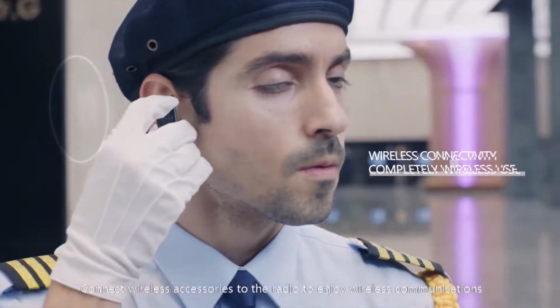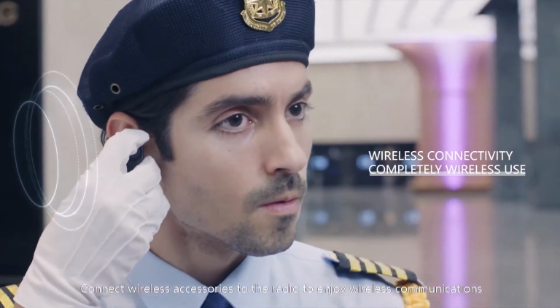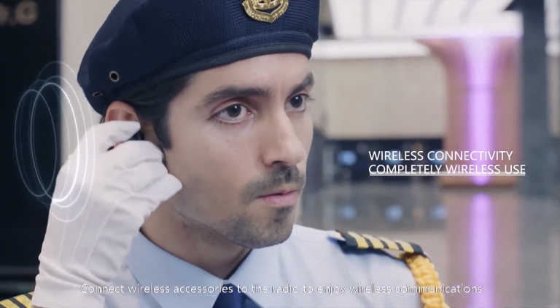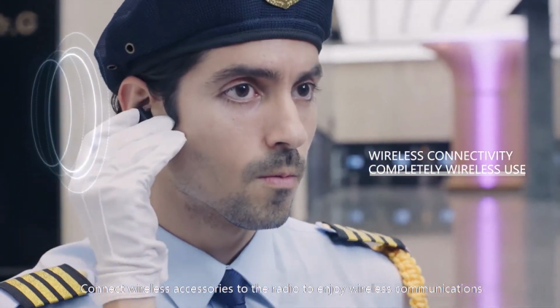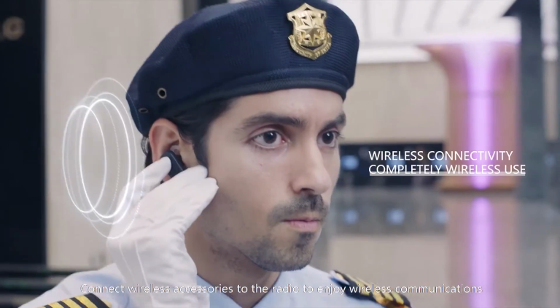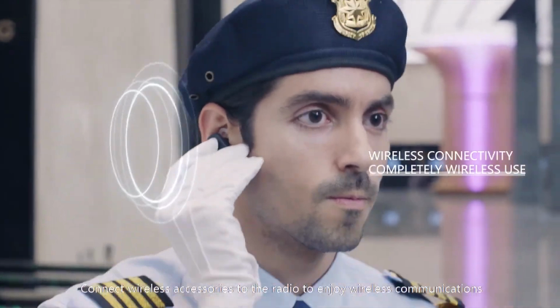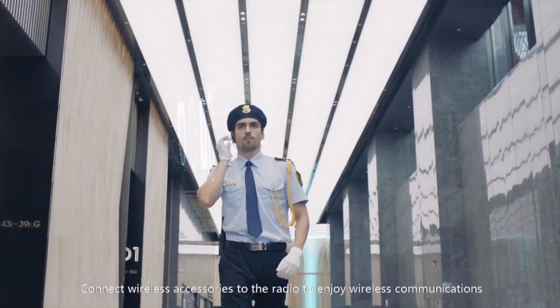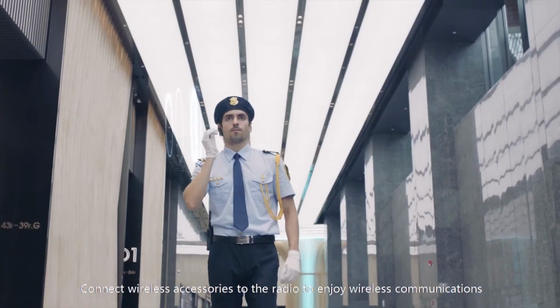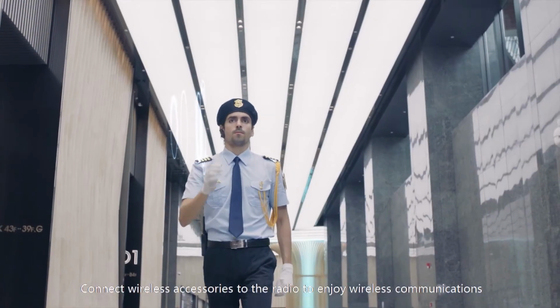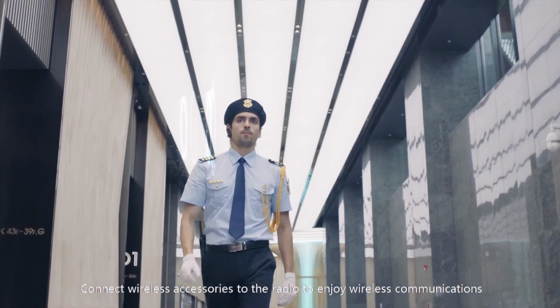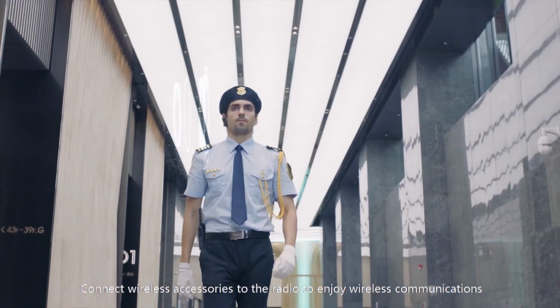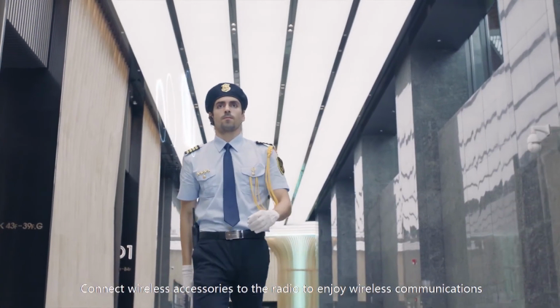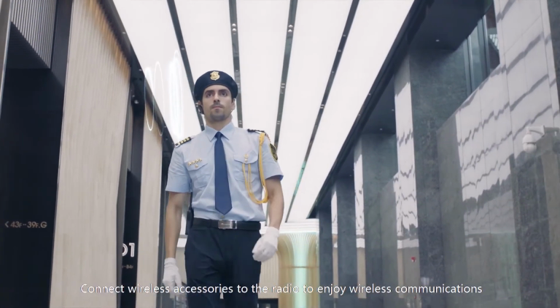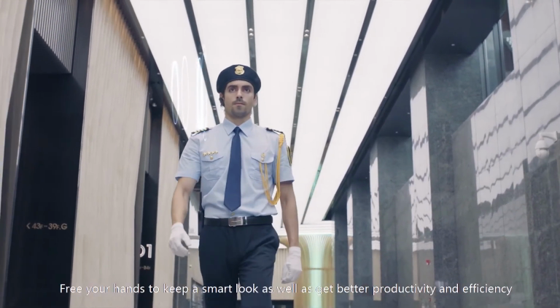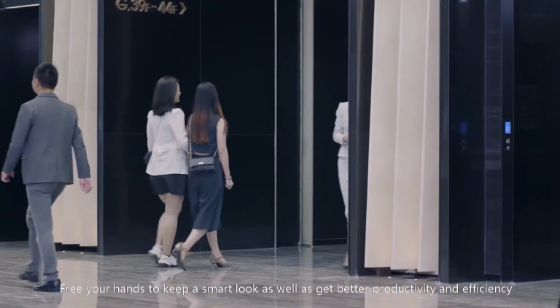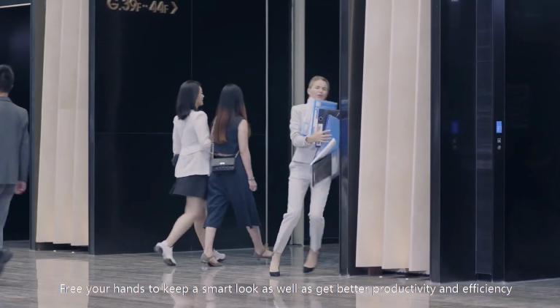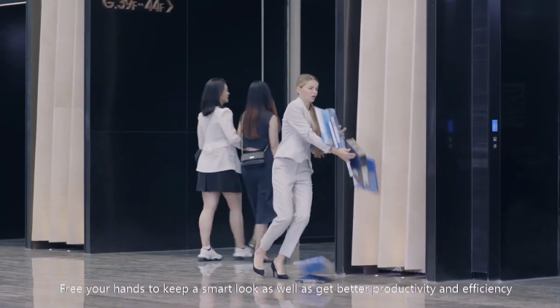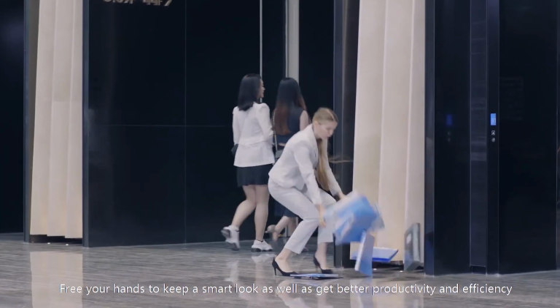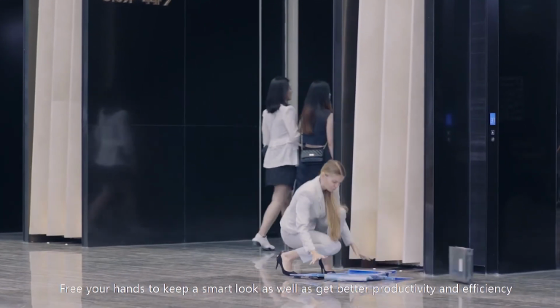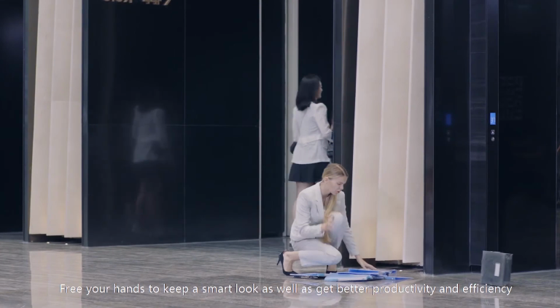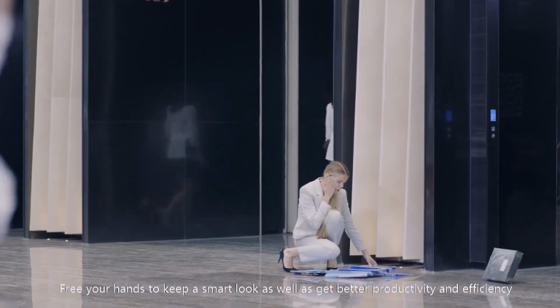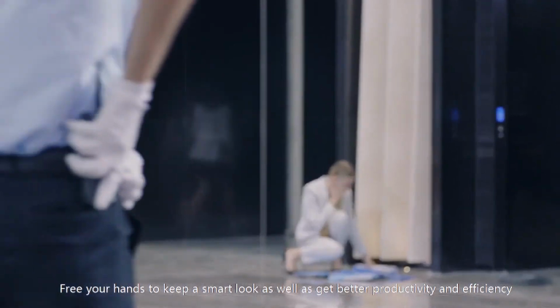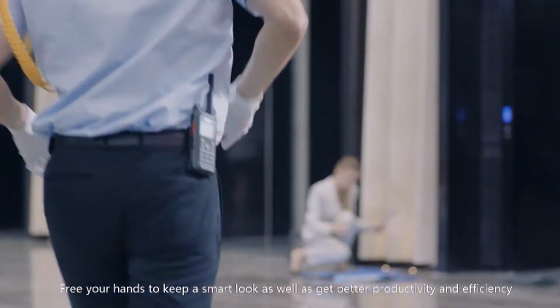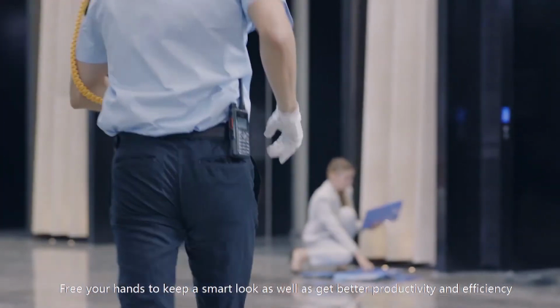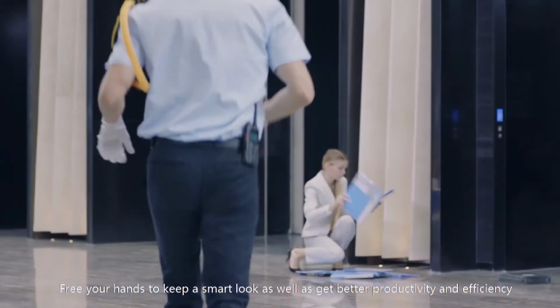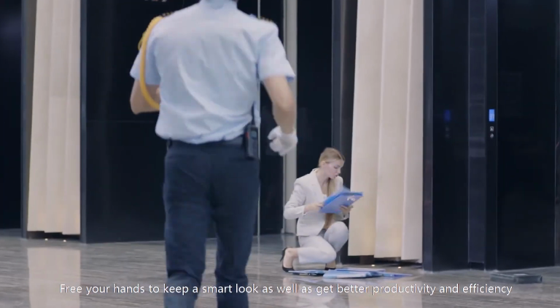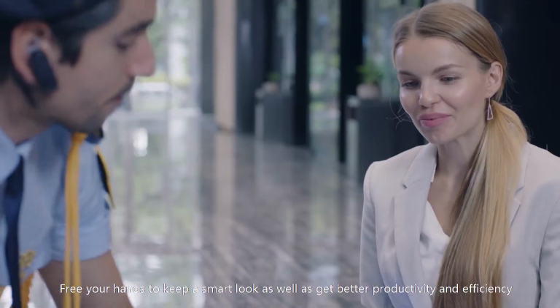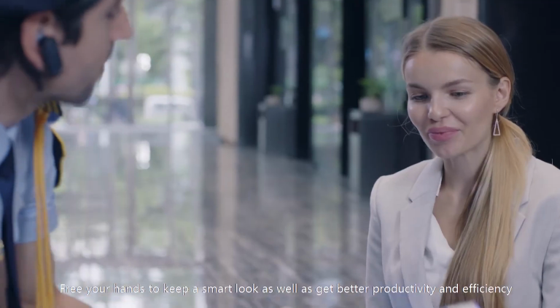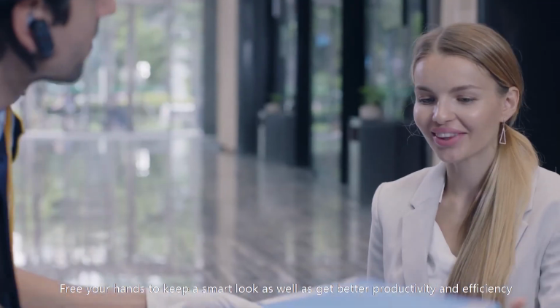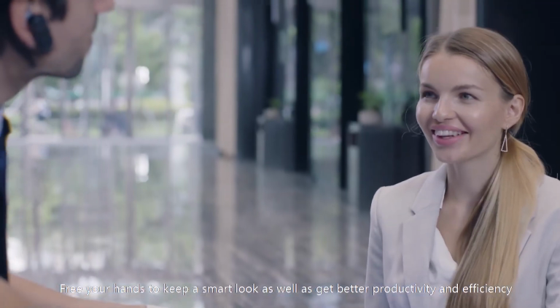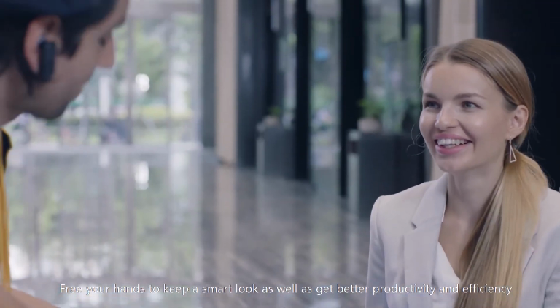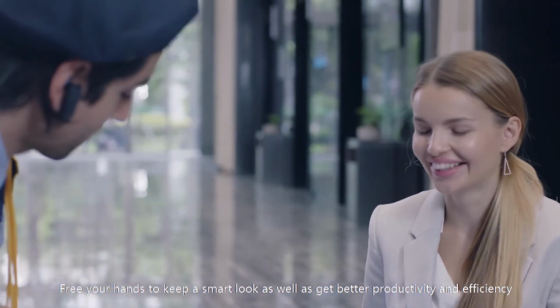Connect wireless accessories to the radio to enjoy wireless communications. Keep your hands free to stay smart, work safely, and get better productivity and efficiency.